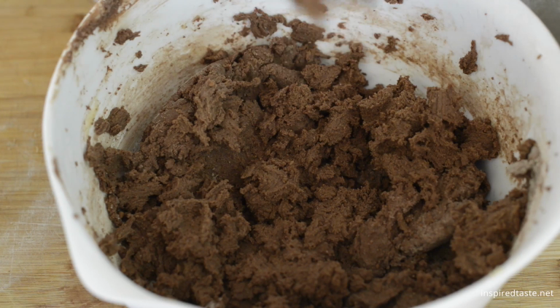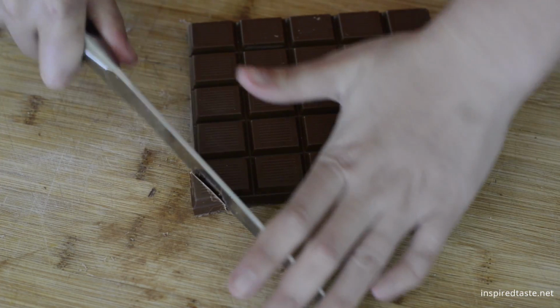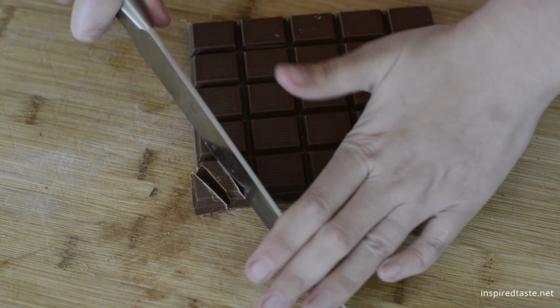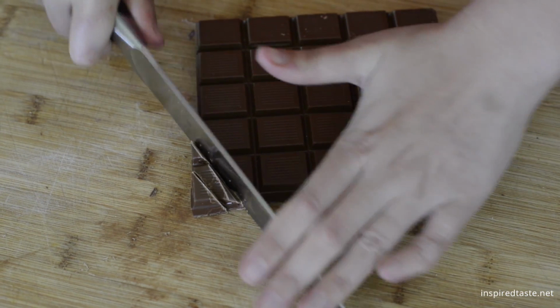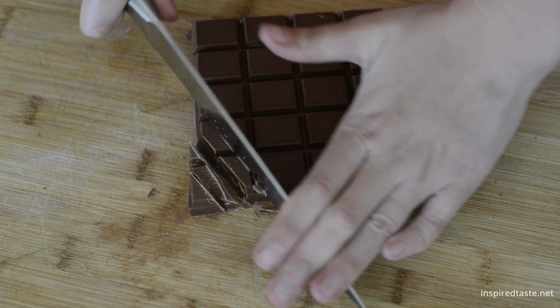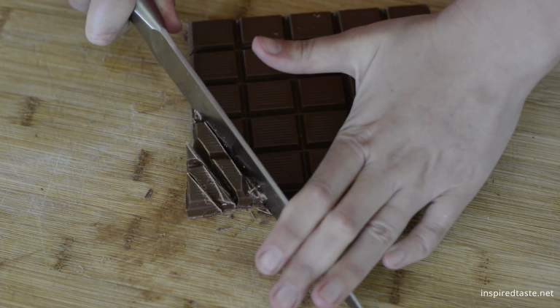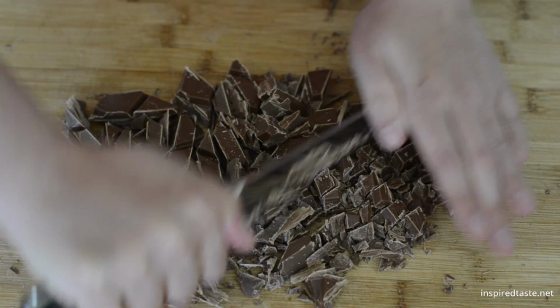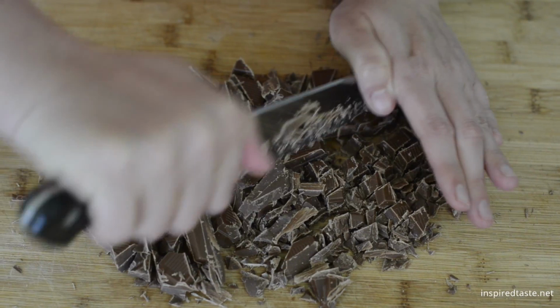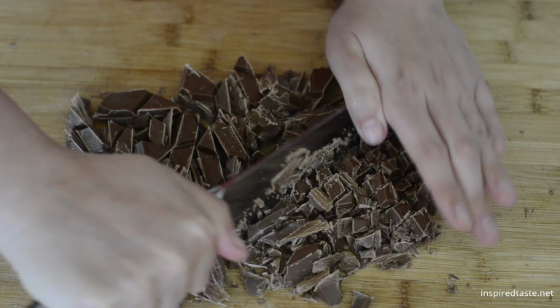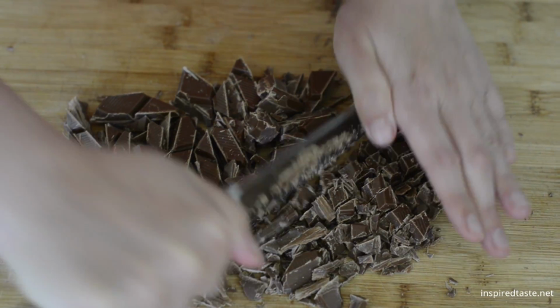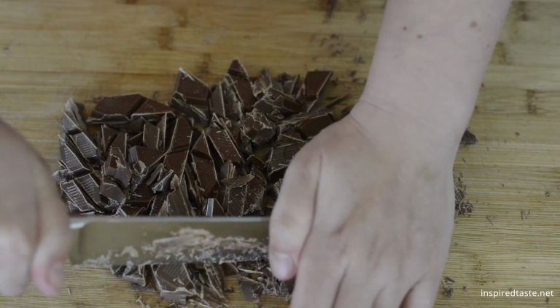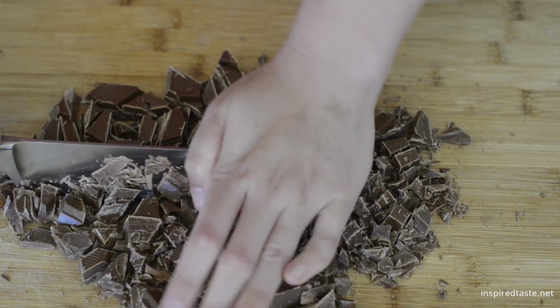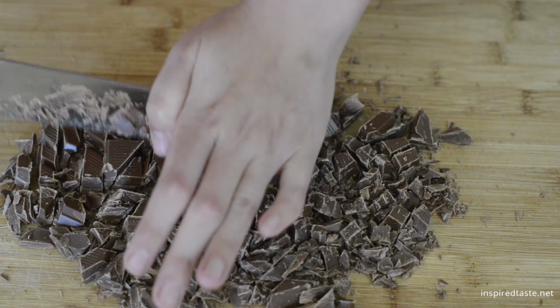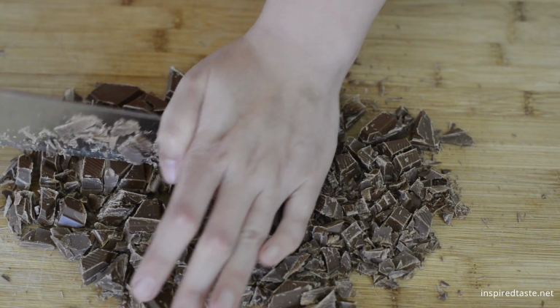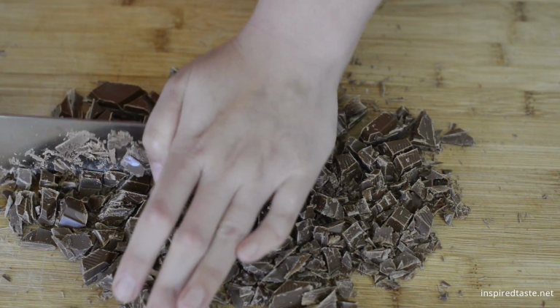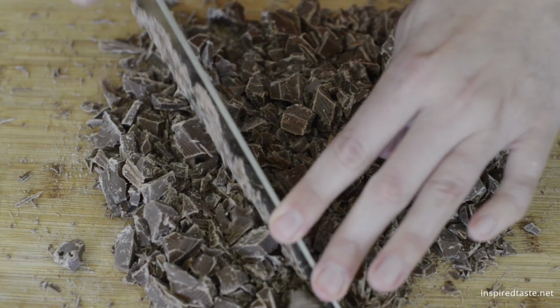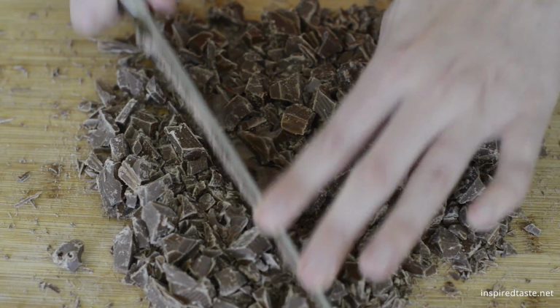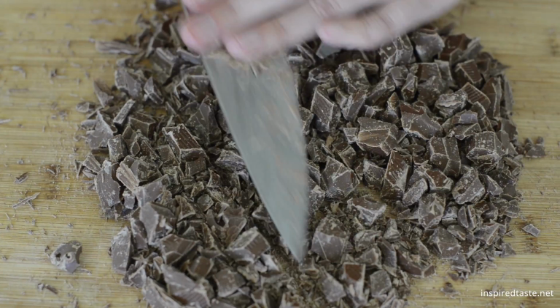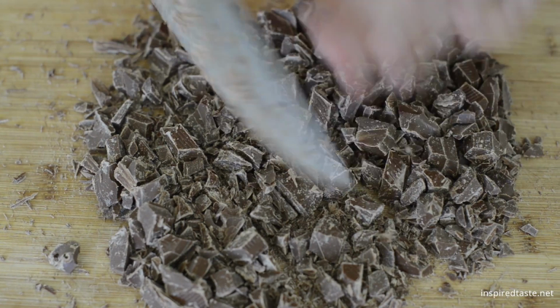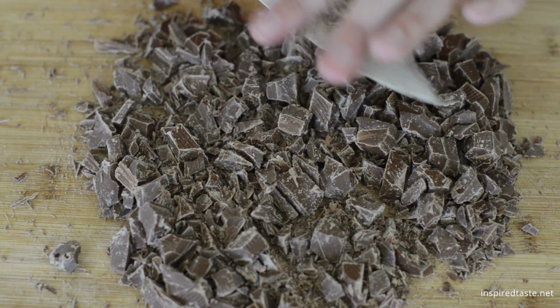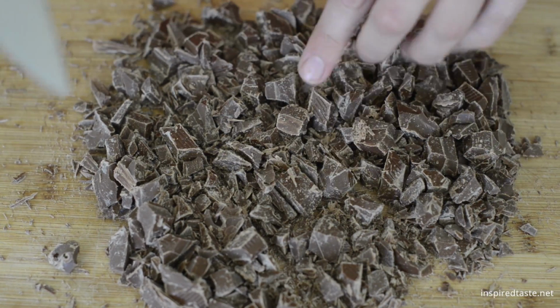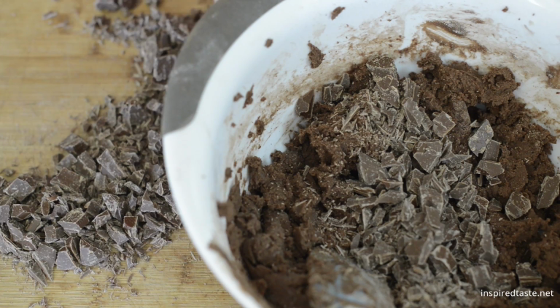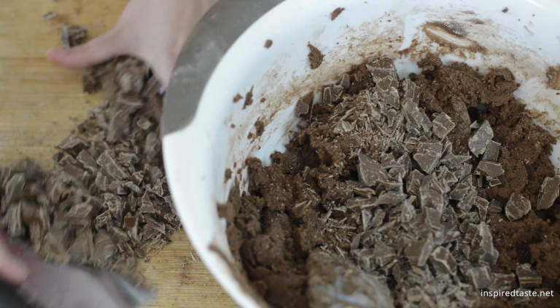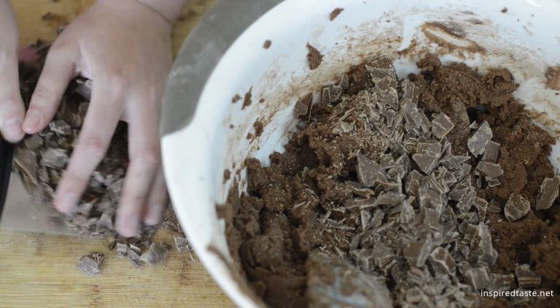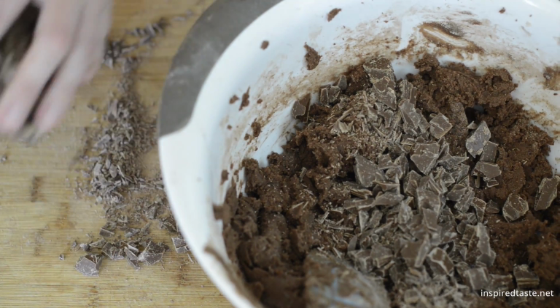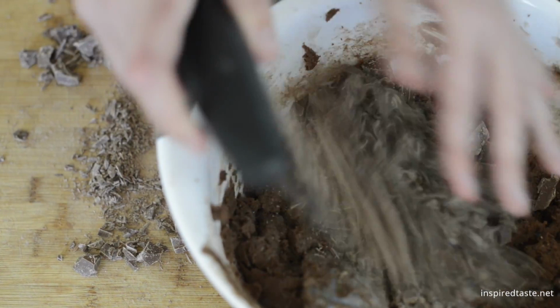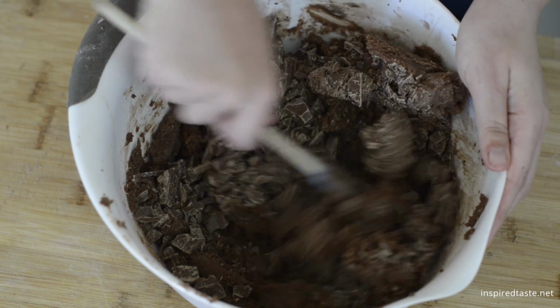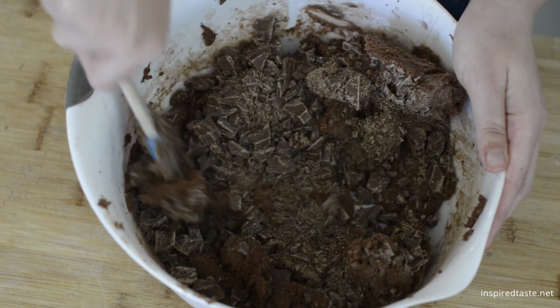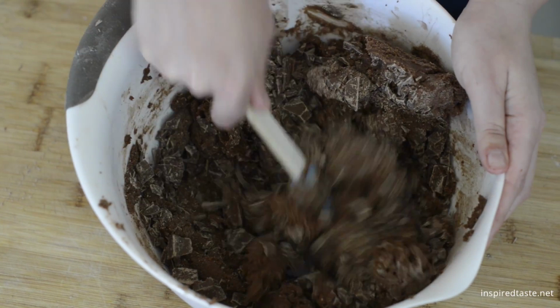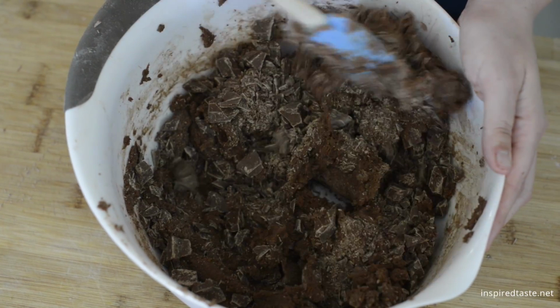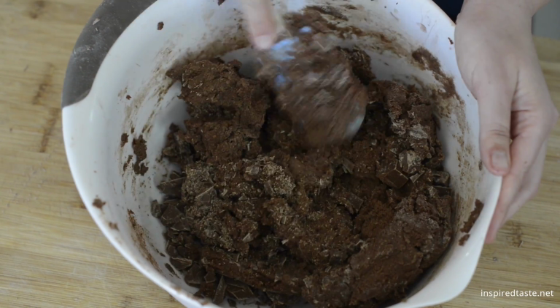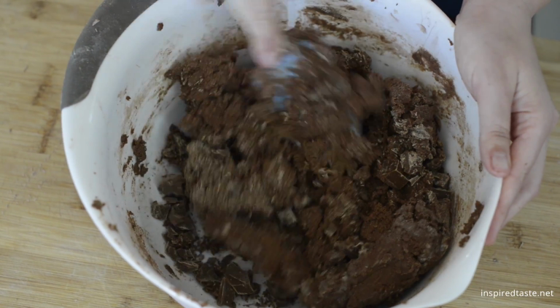Grab a large knife and chop twelve ounces of chocolate into small chunks. We use milk chocolate, but white, semi-sweet, or dark chocolate works well too. Add the chocolate to the batter and use a spoon or spatula to stir it in.